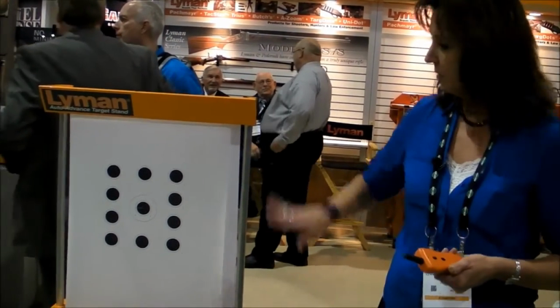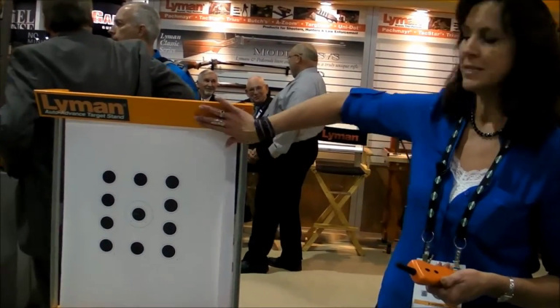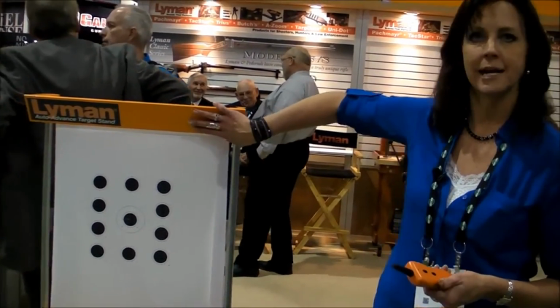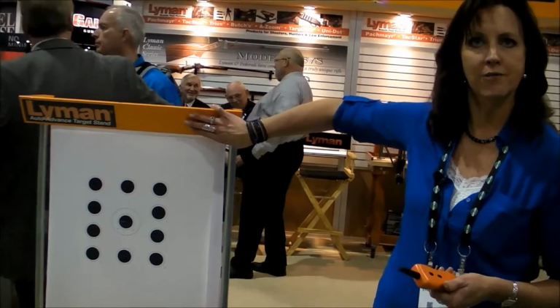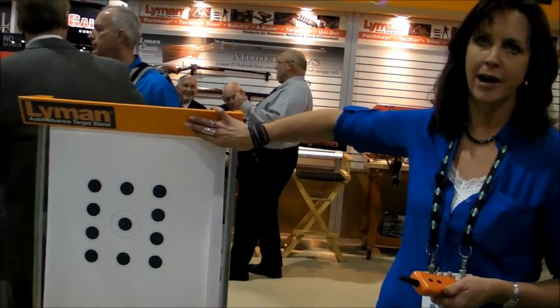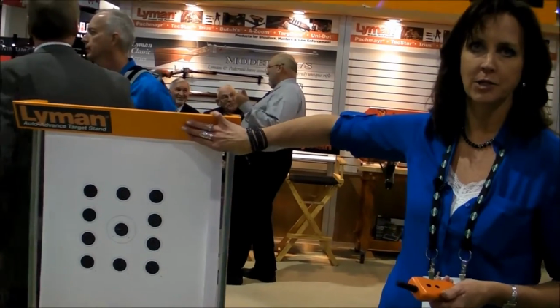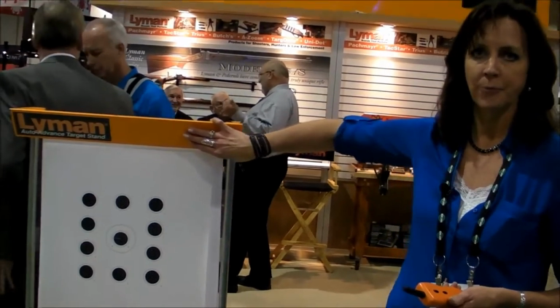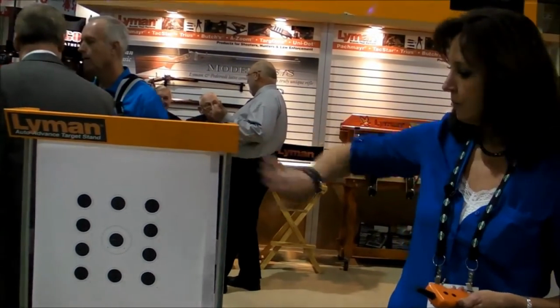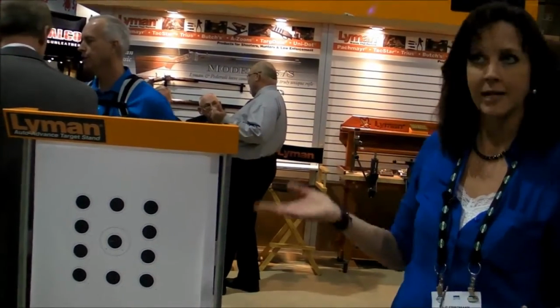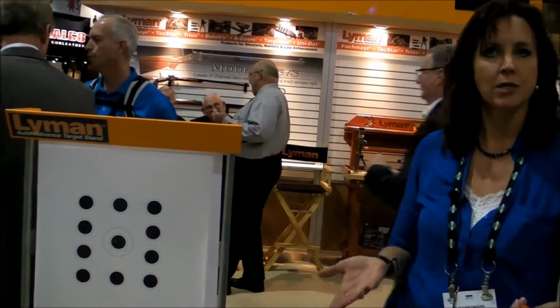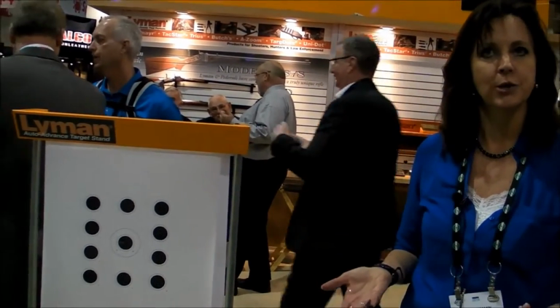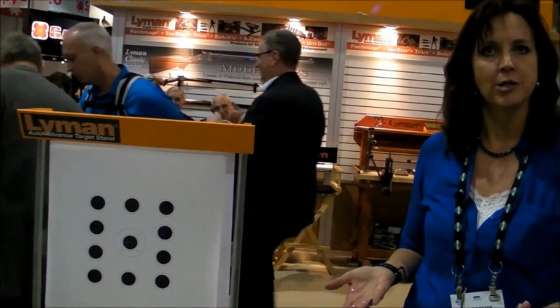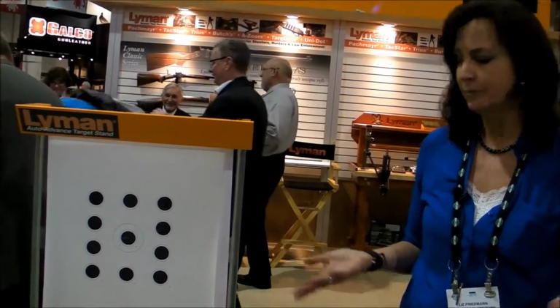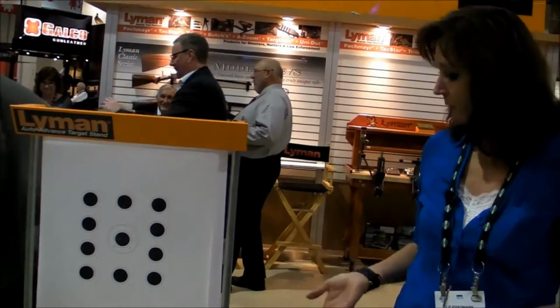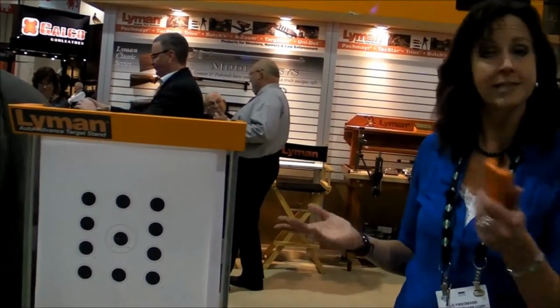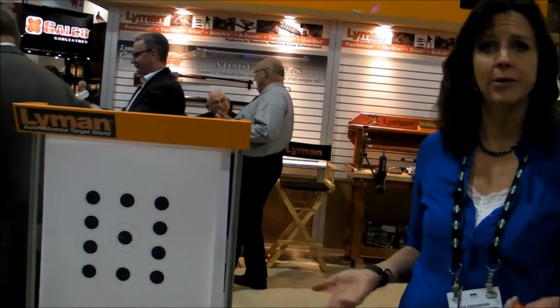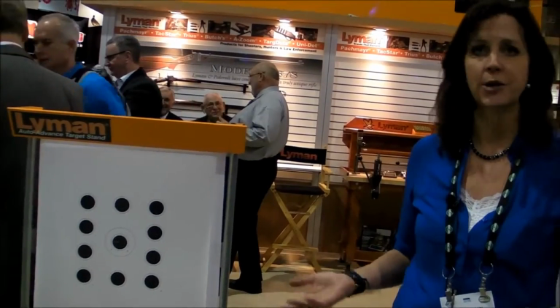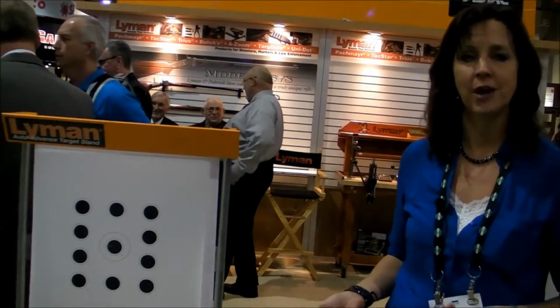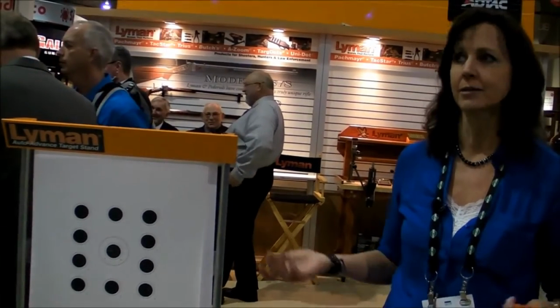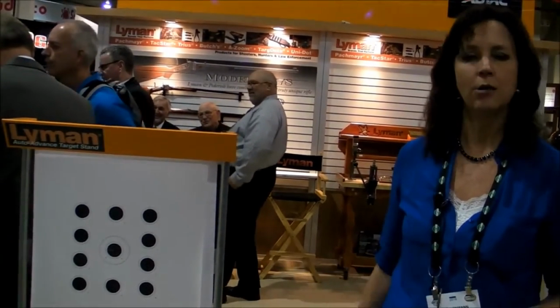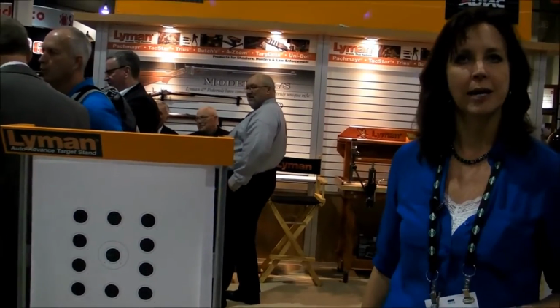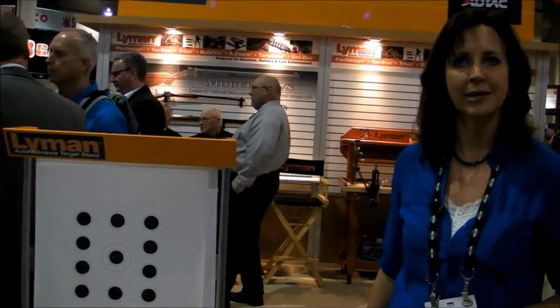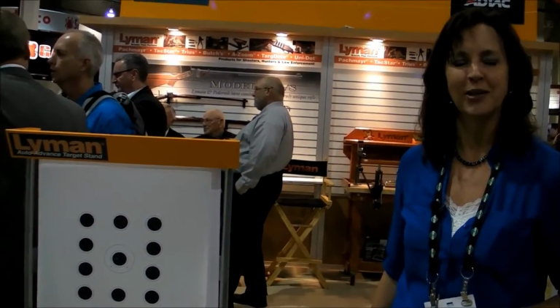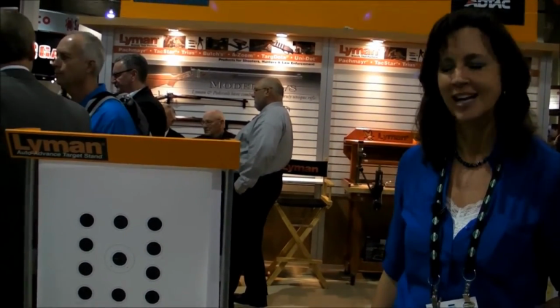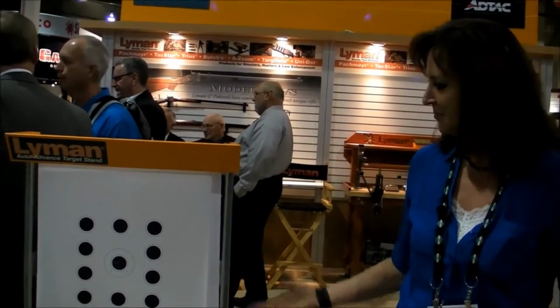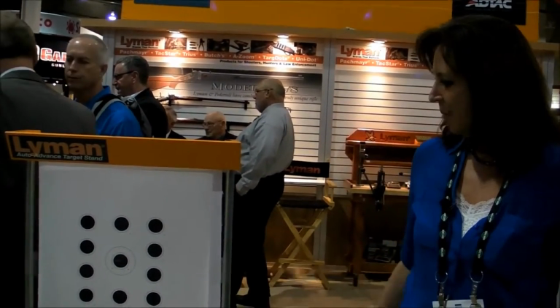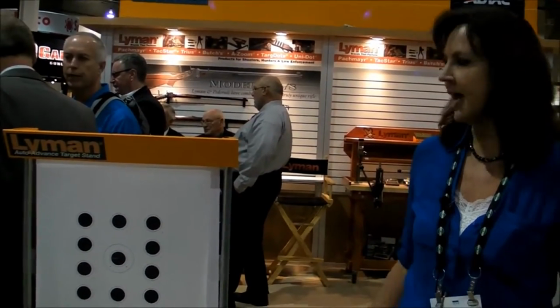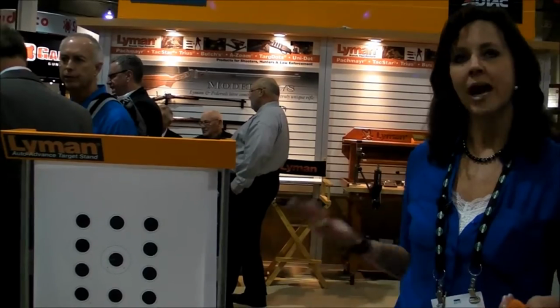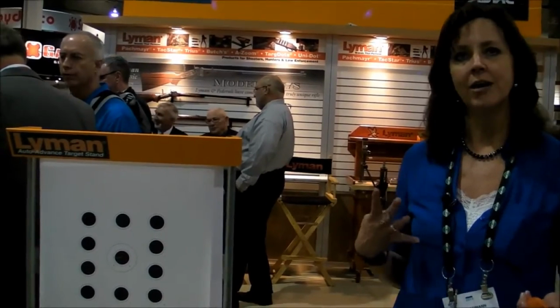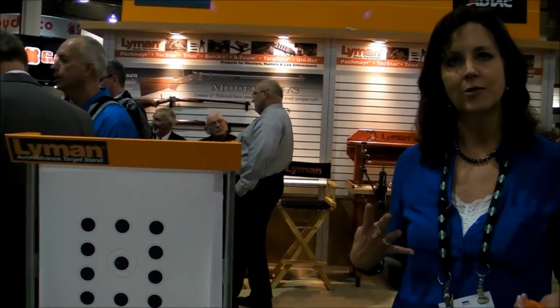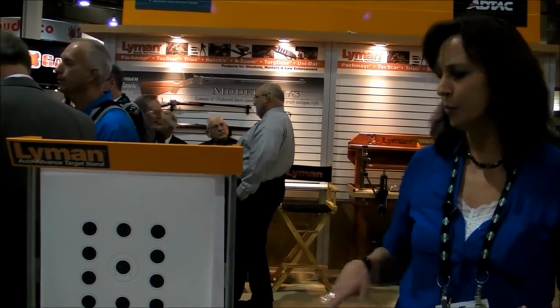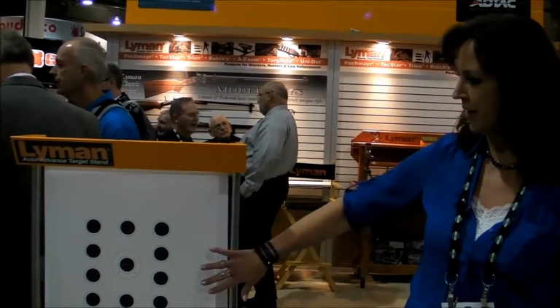This will withstand any rimfire calibers. It works about 200 yards away. It runs on batteries, so you don't have to find an outlet to plug anything into. Piece of cake. We have four different target rolls available.